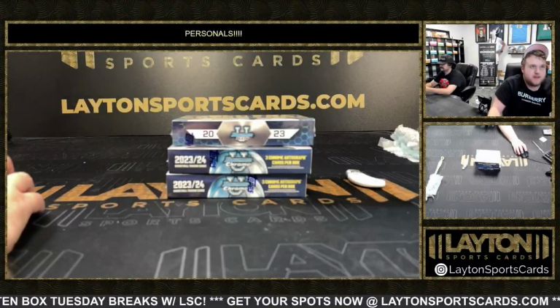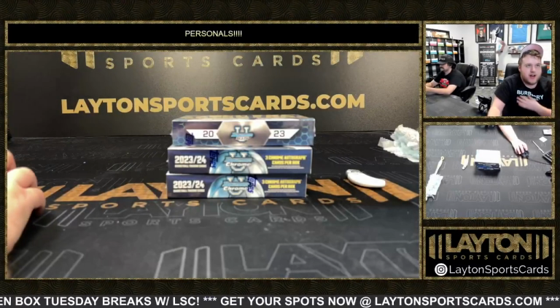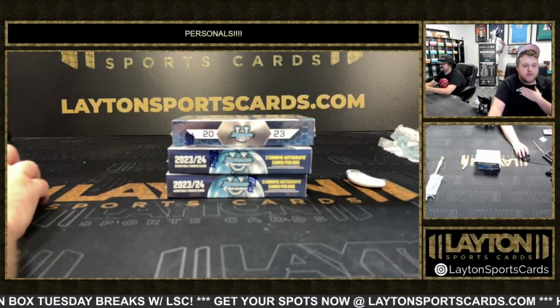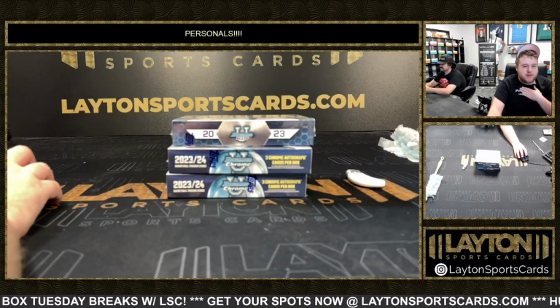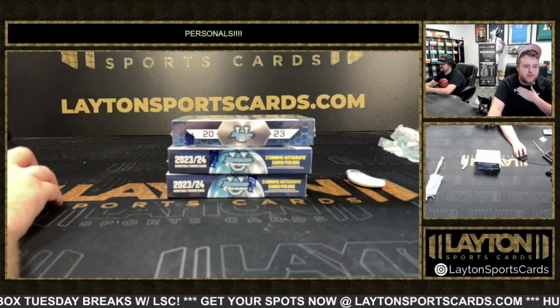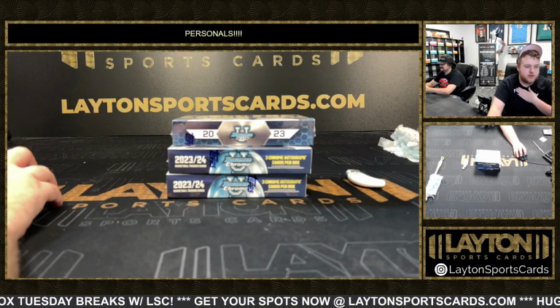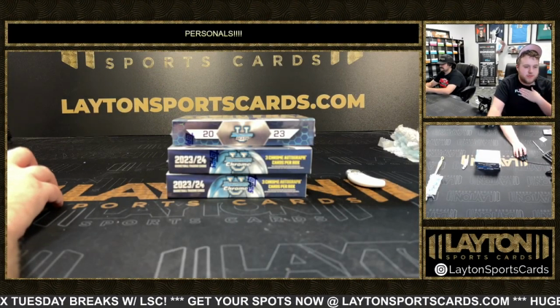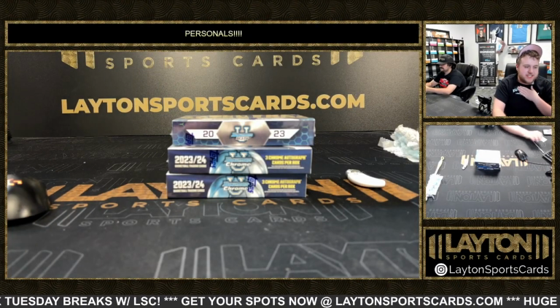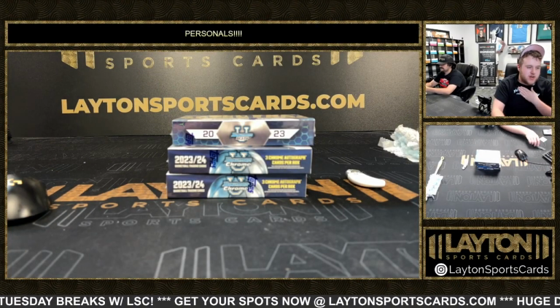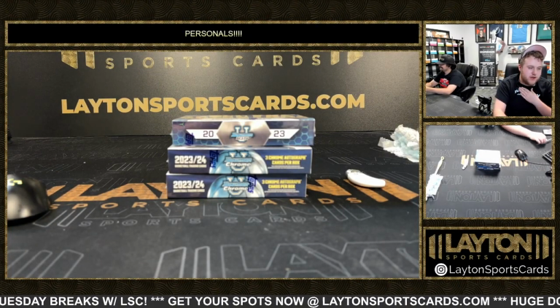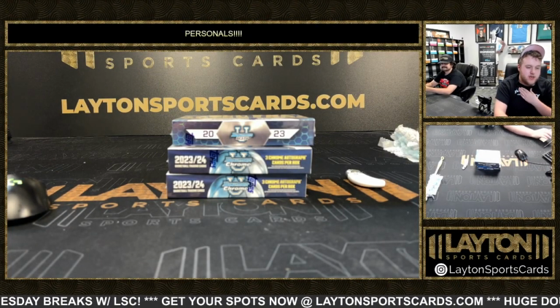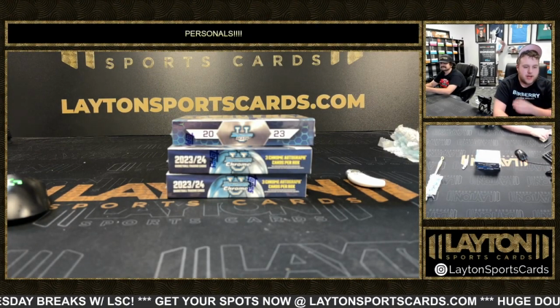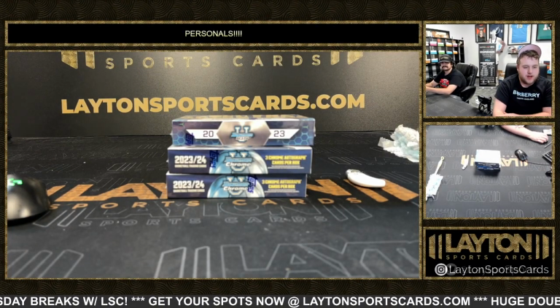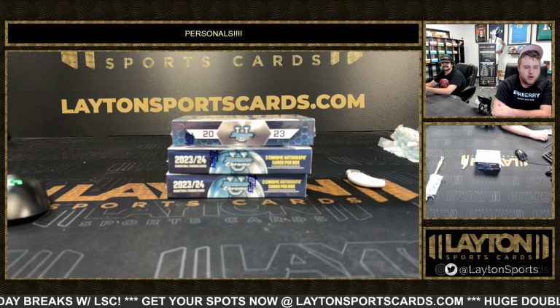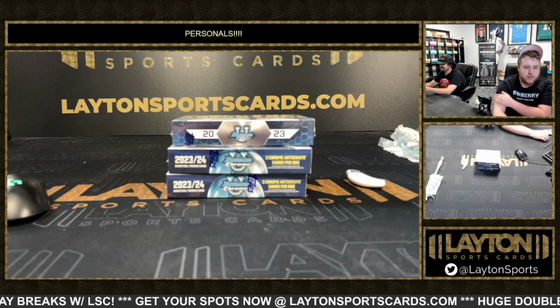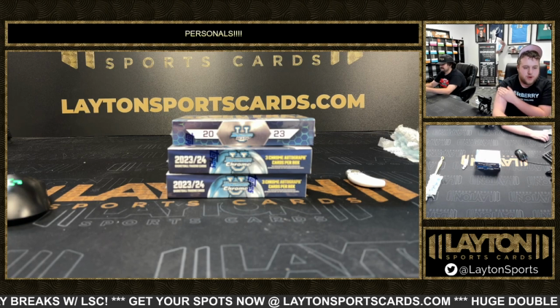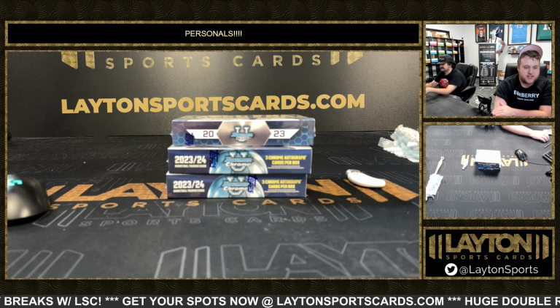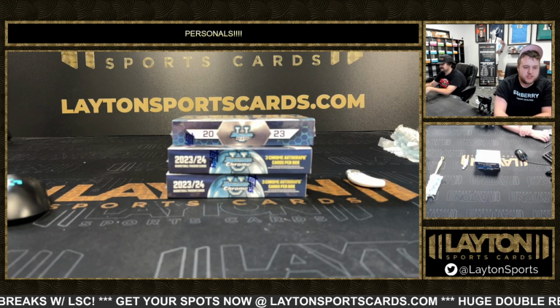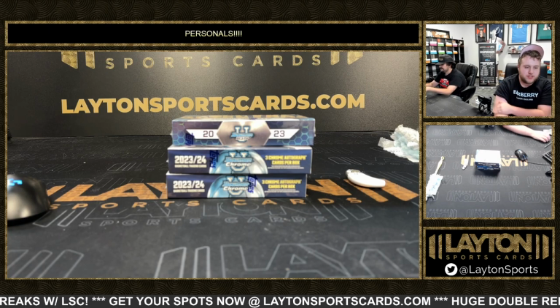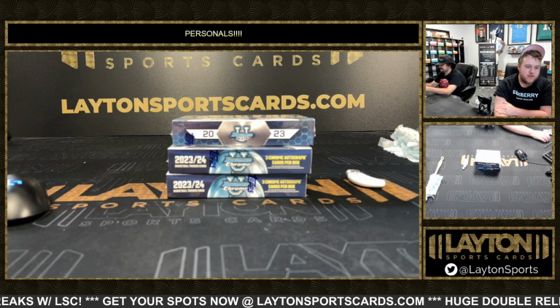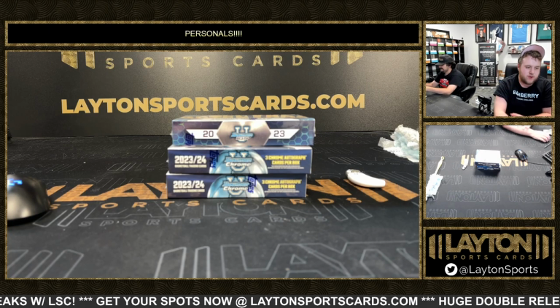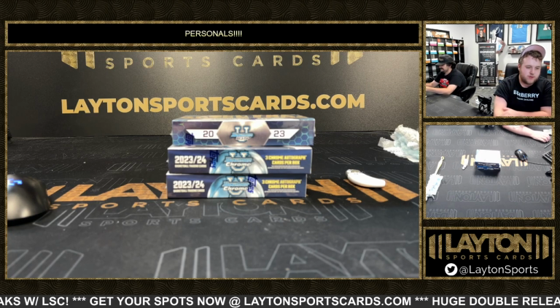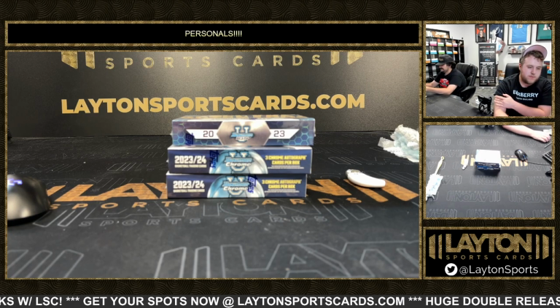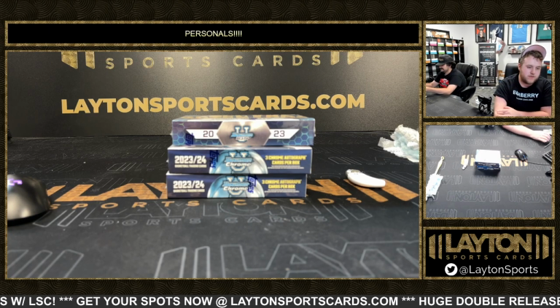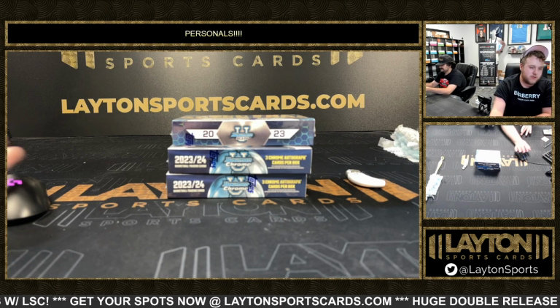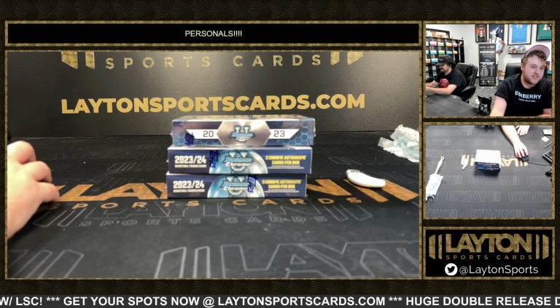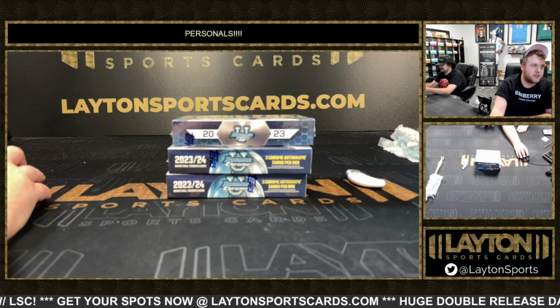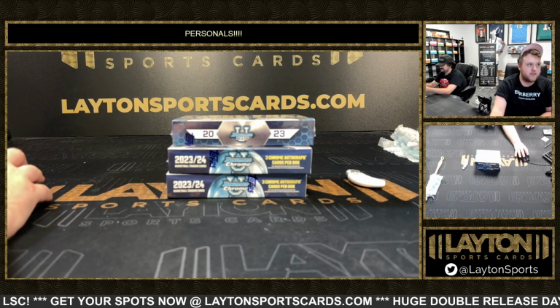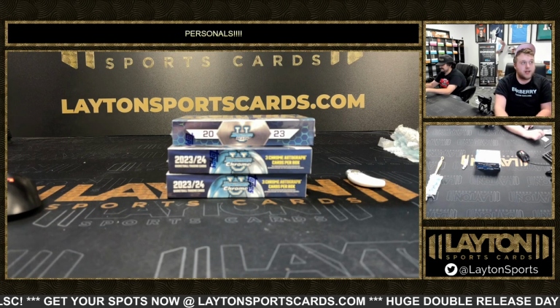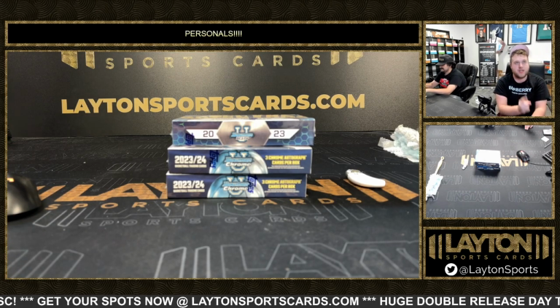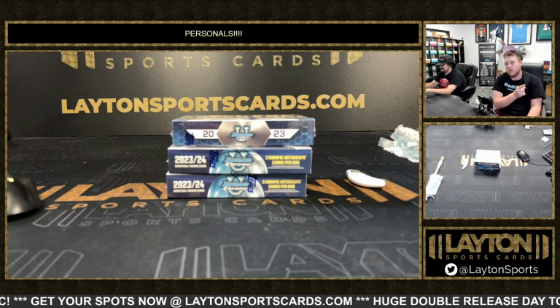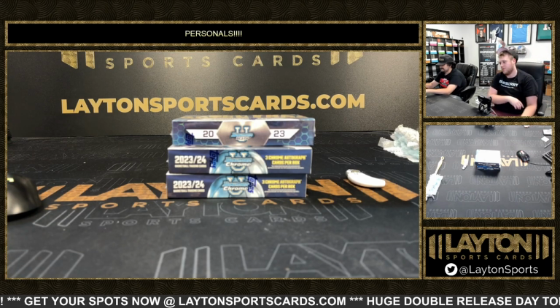What's going on everyone, Sam here with Leighton Sports Guards. We're in three boxes for Peter A. We've got one 2023 Bowman's Best University Football Delight and two 2023-24 Bowman University Chrome Basketball Delights. So good luck here, Pete. Let's do it, buddy.